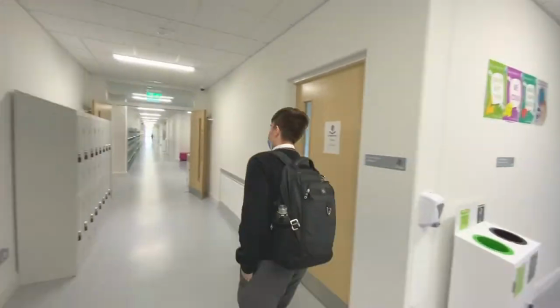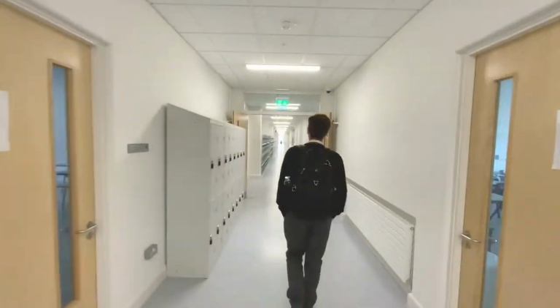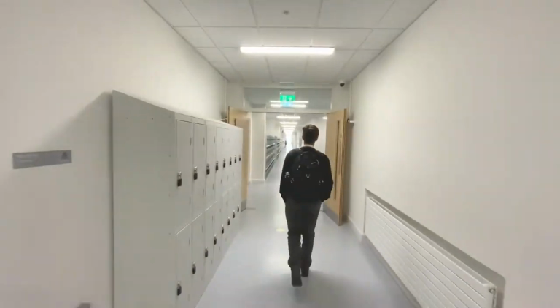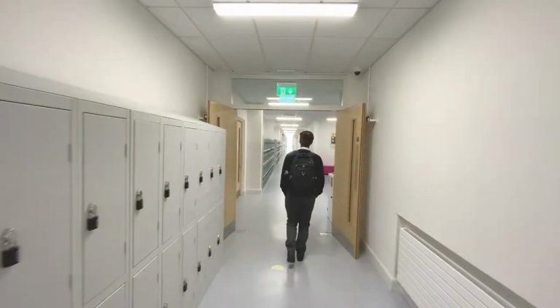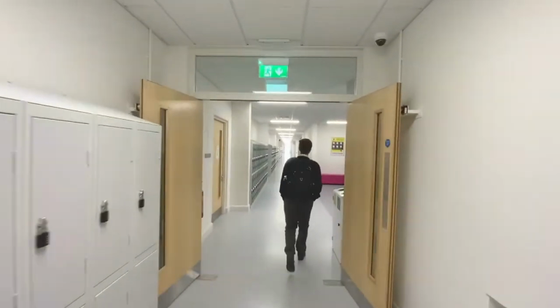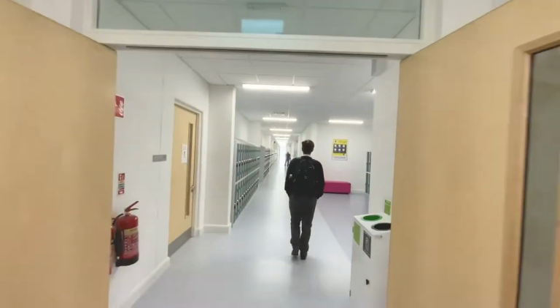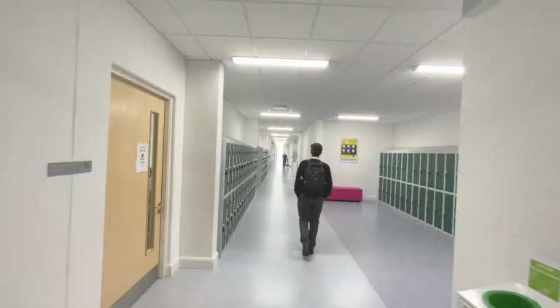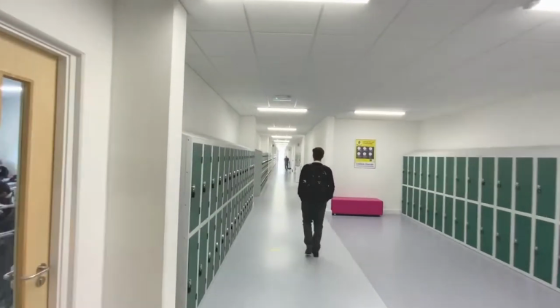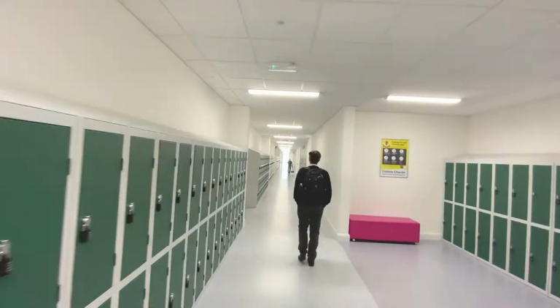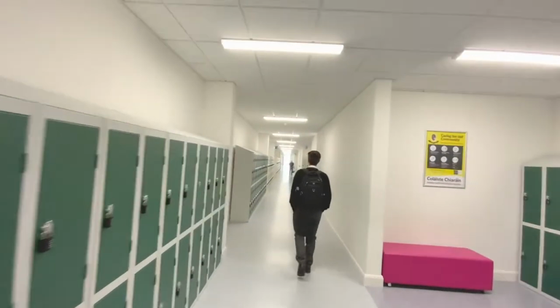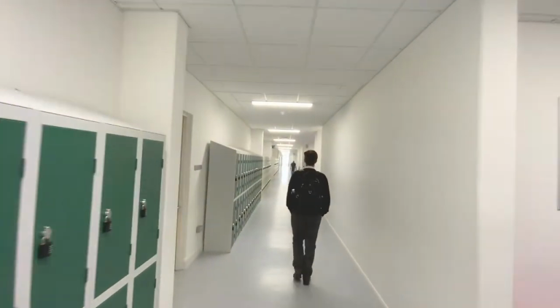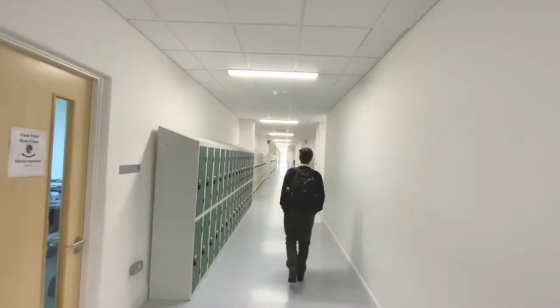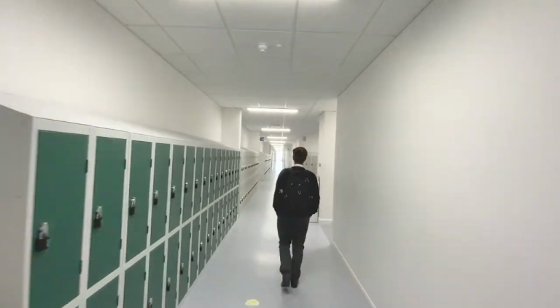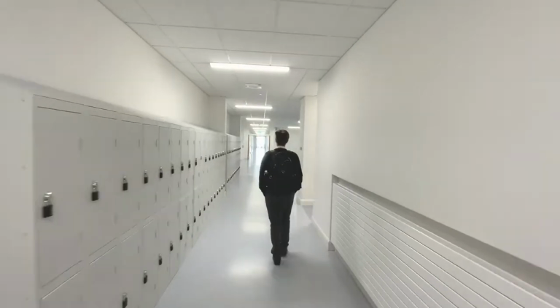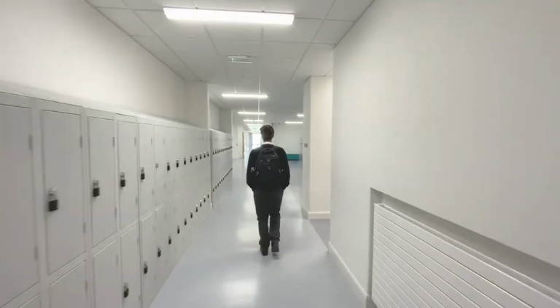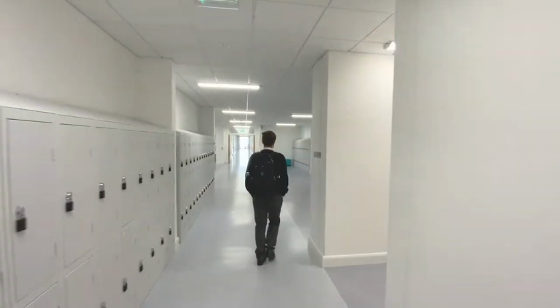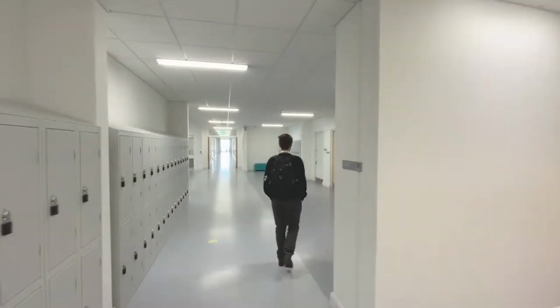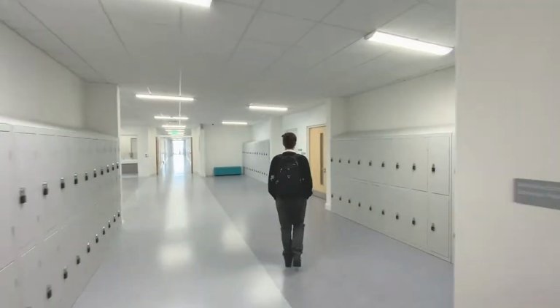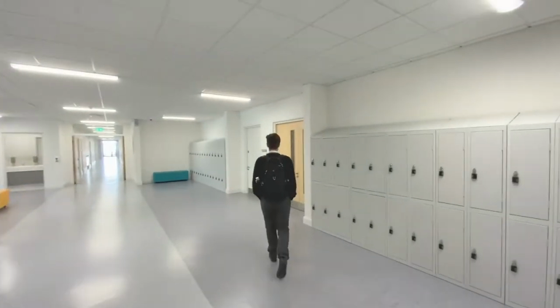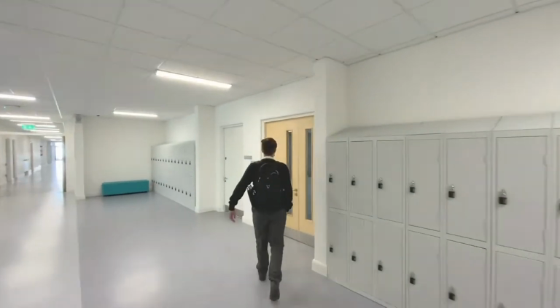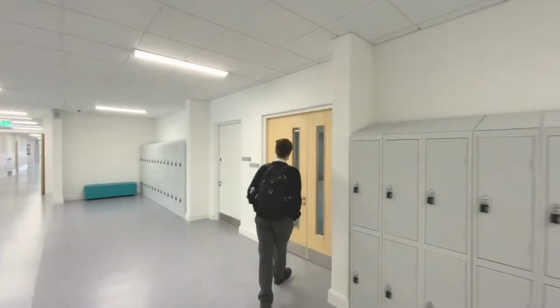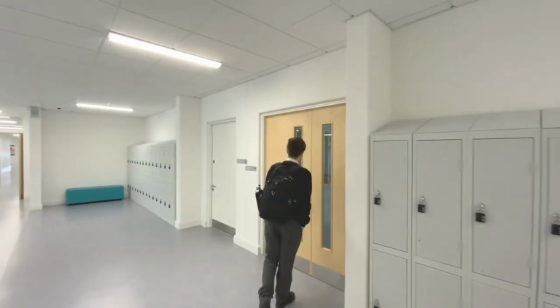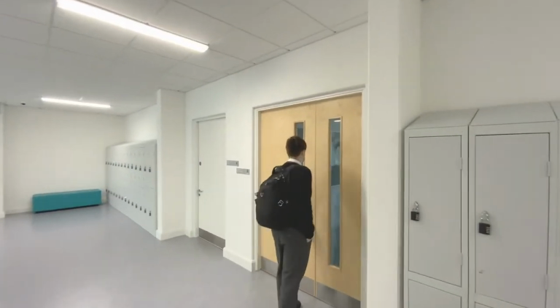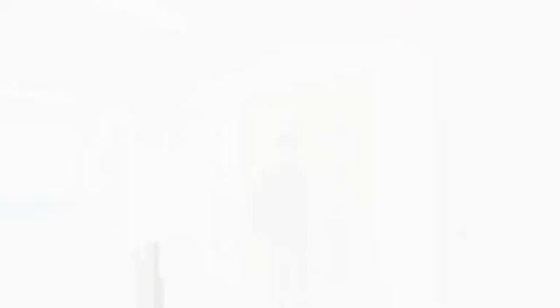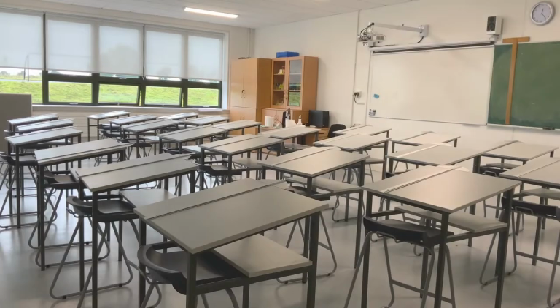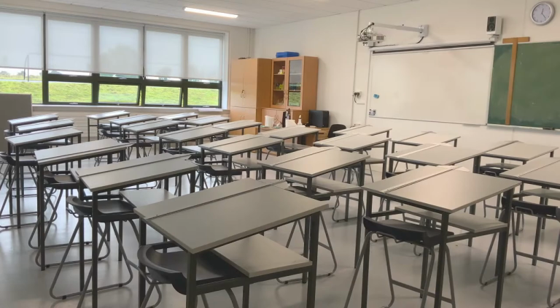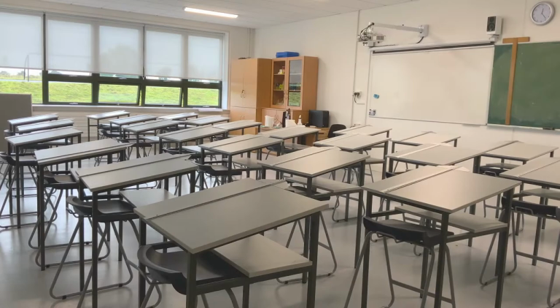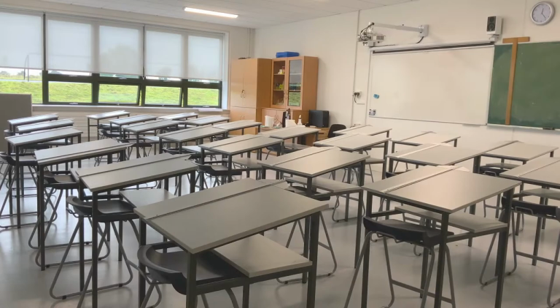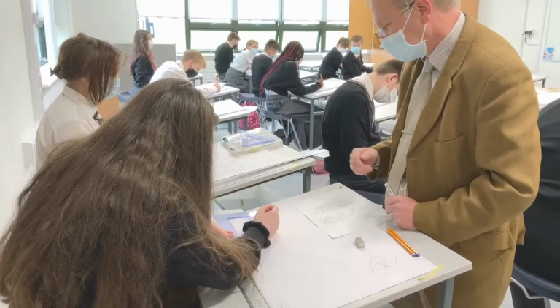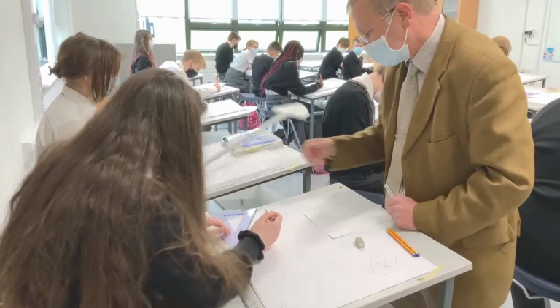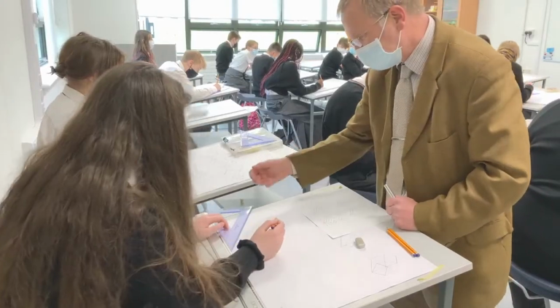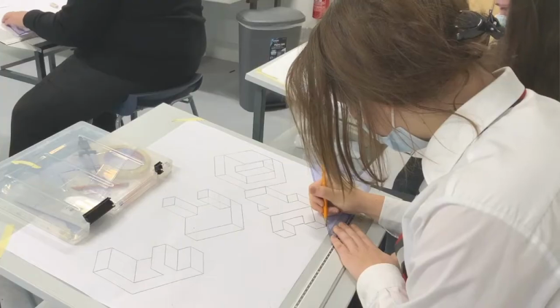Let's continue down the East Wing passing many home rooms until we reach the graphics room, where students develop their board drawing, freehand sketching and computer graphics skills. This subject is paired with Leaving Cert DCG.